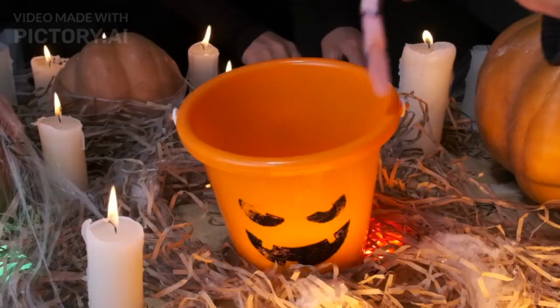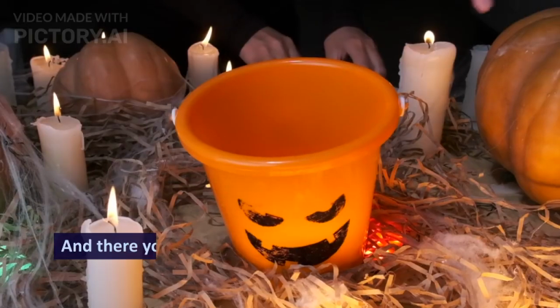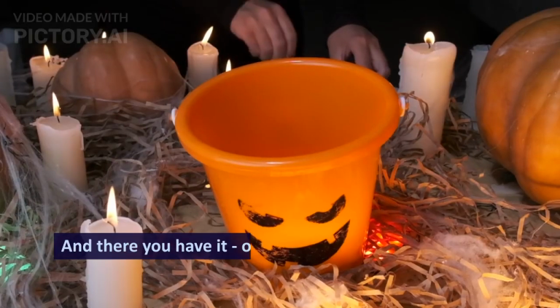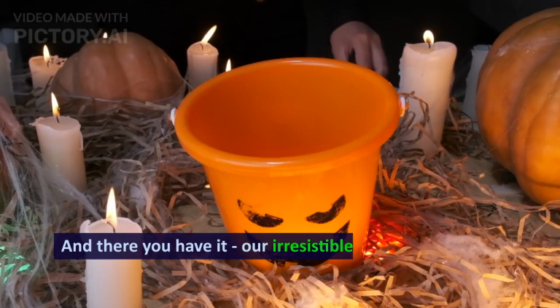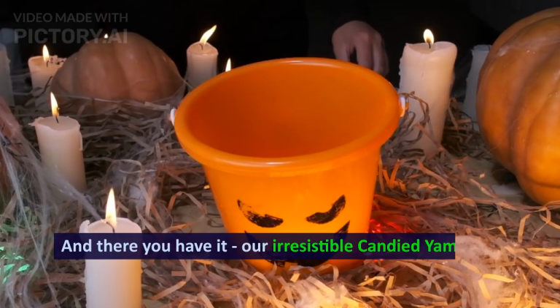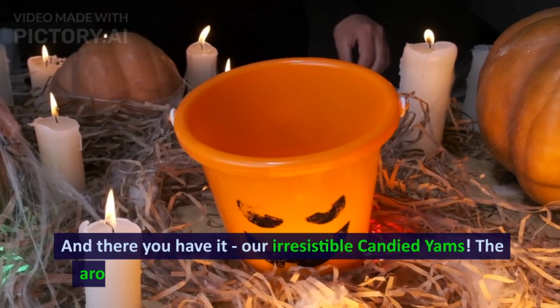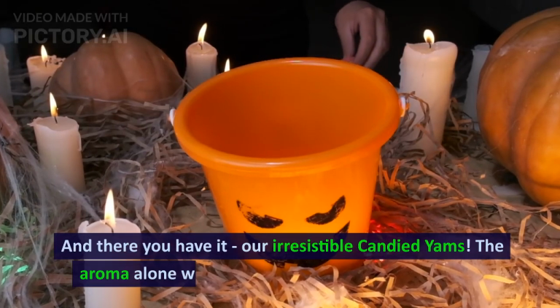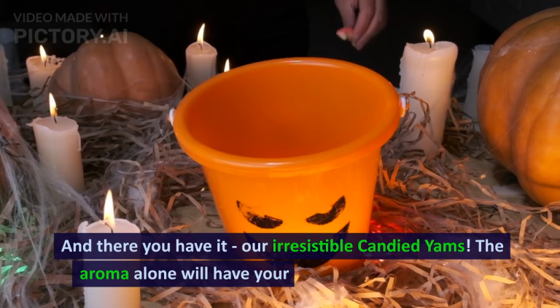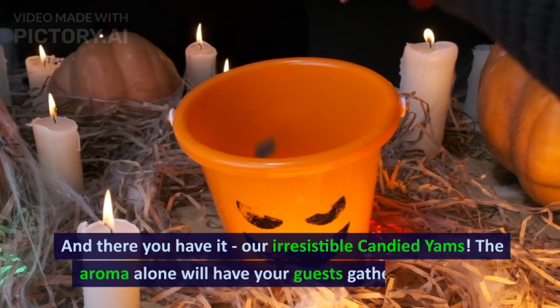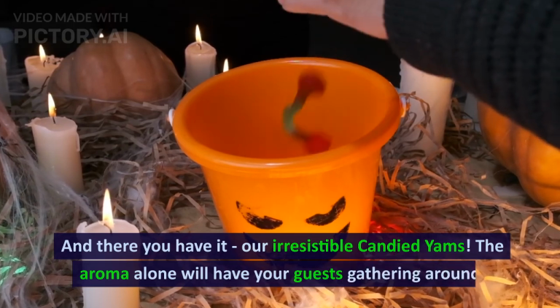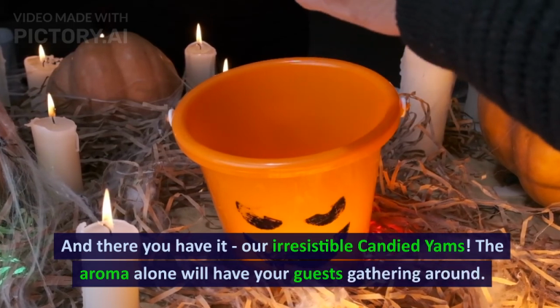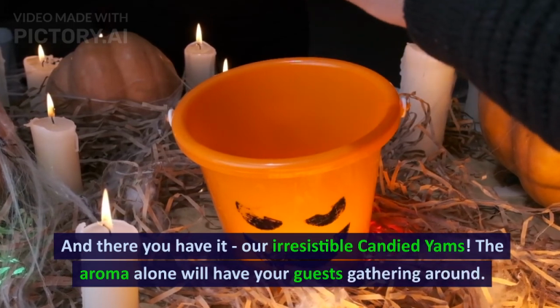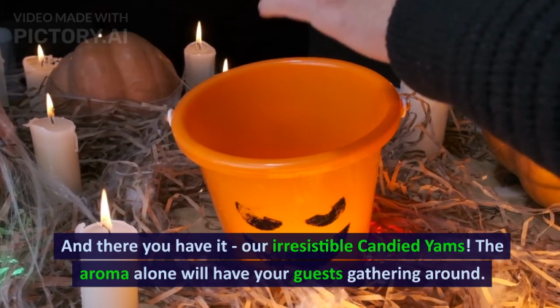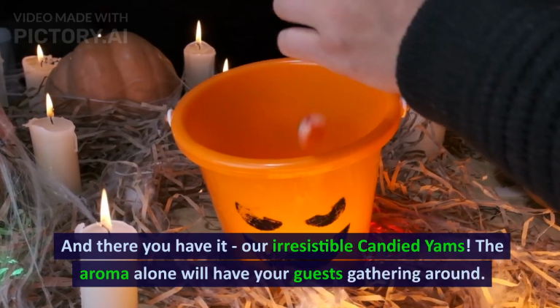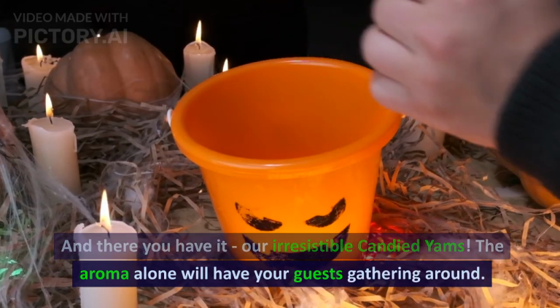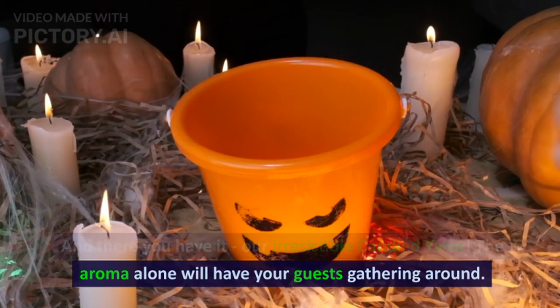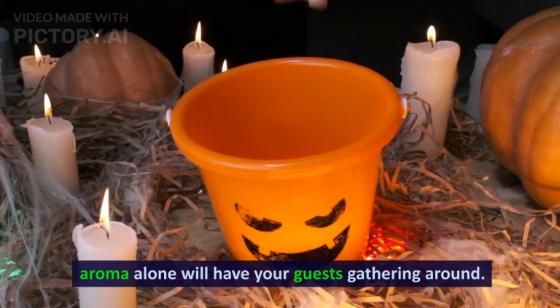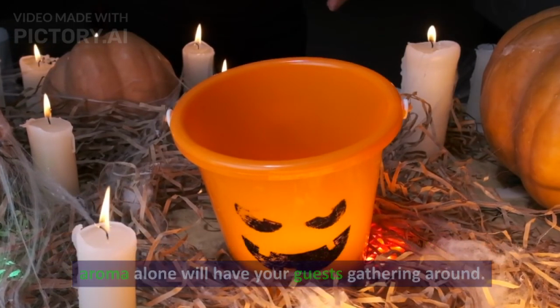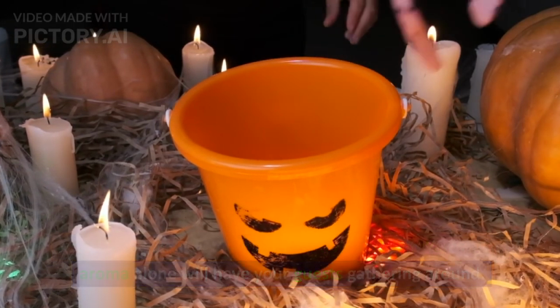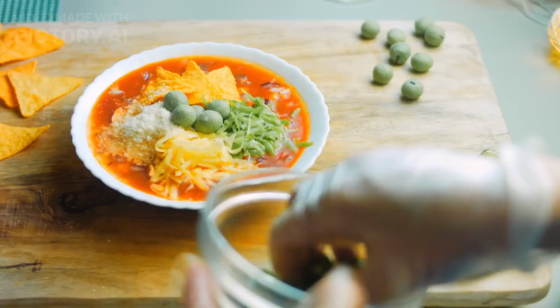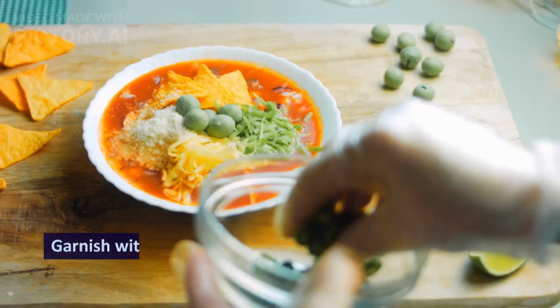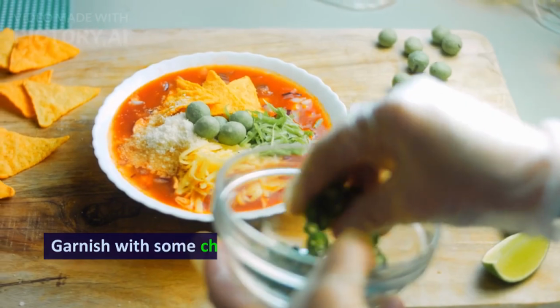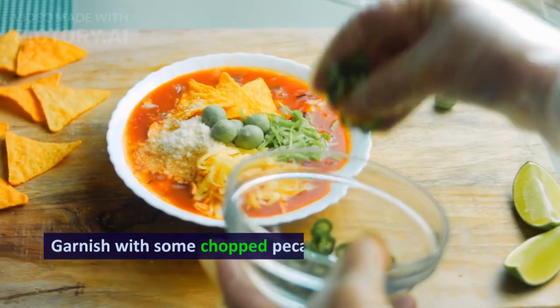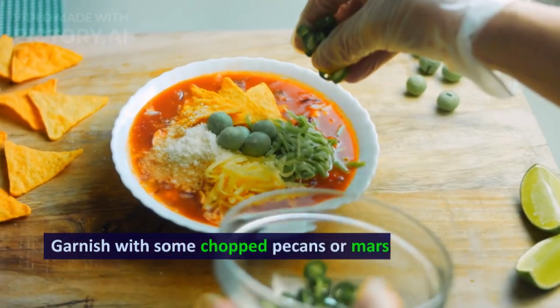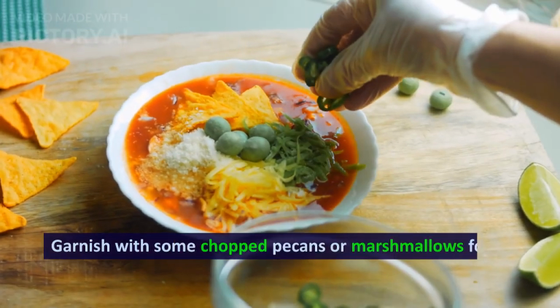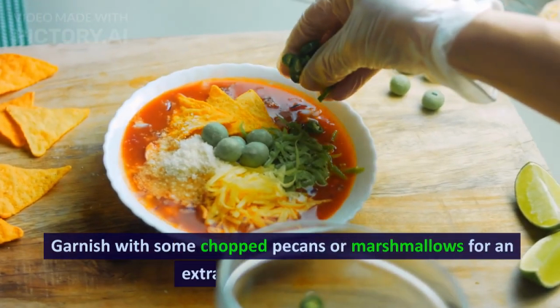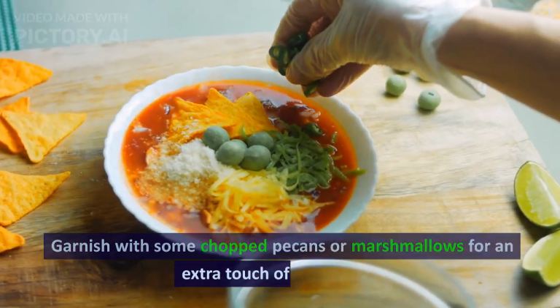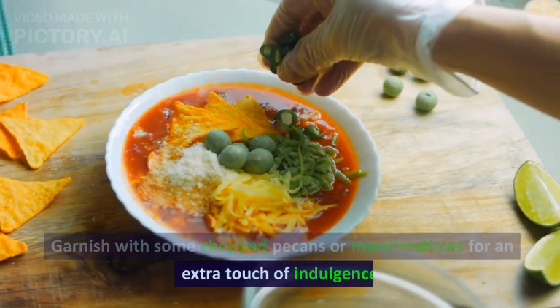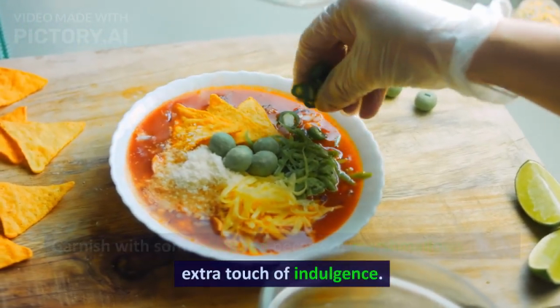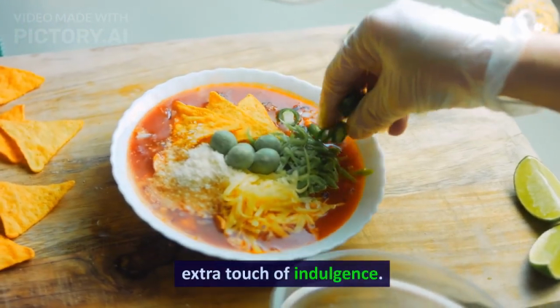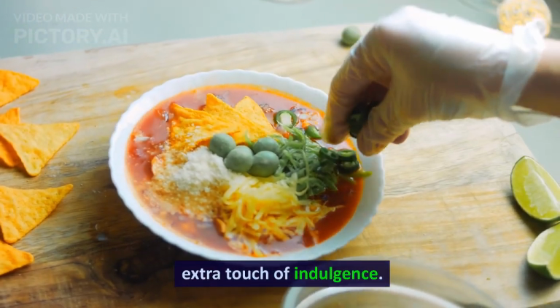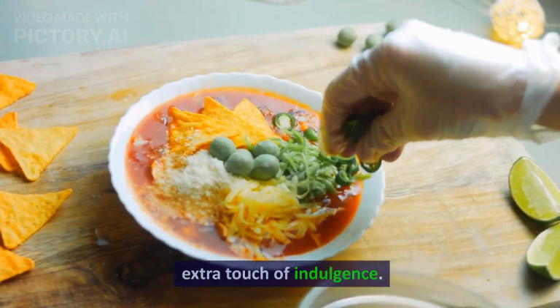And there you have it — our irresistible candied yams. The aroma alone will have your guests gathering around. Garnish with some chopped pecans or marshmallows for an extra touch of indulgence.